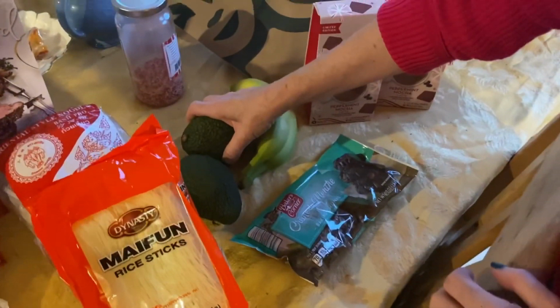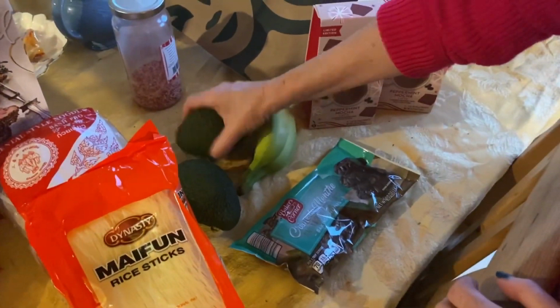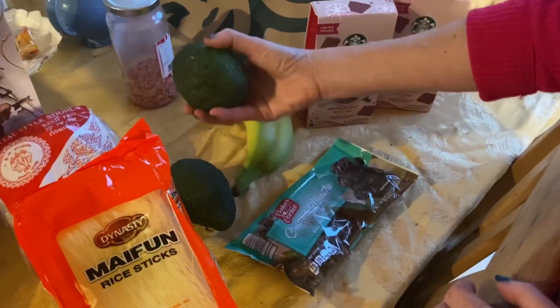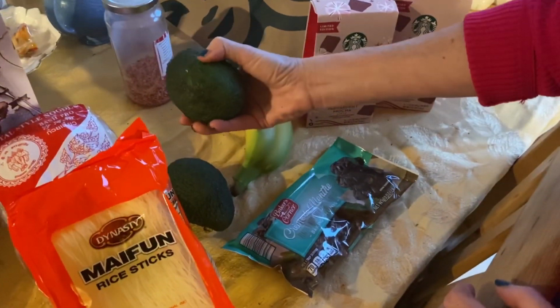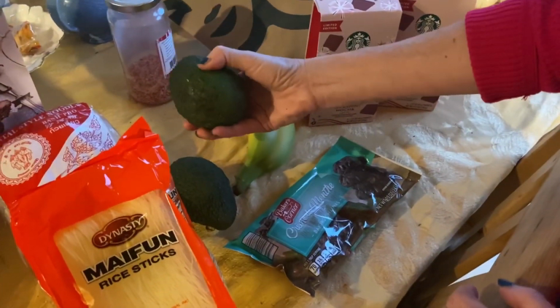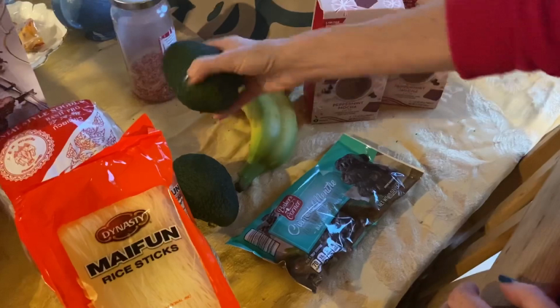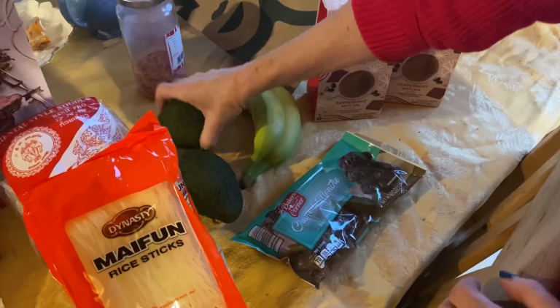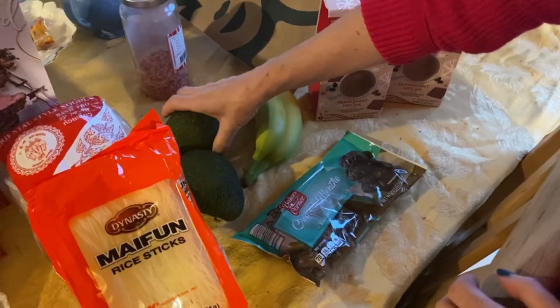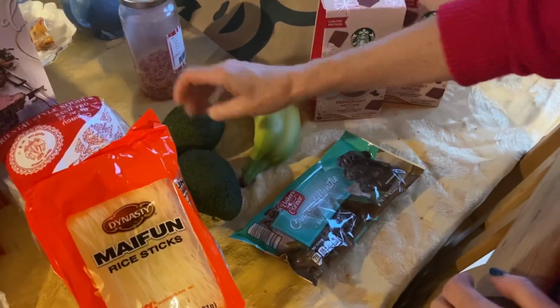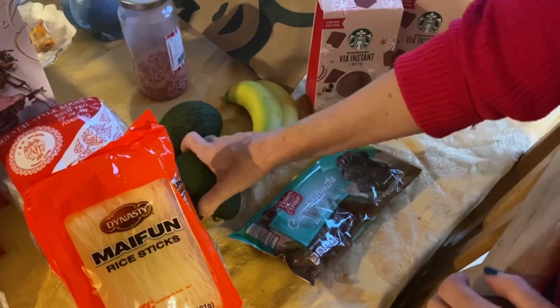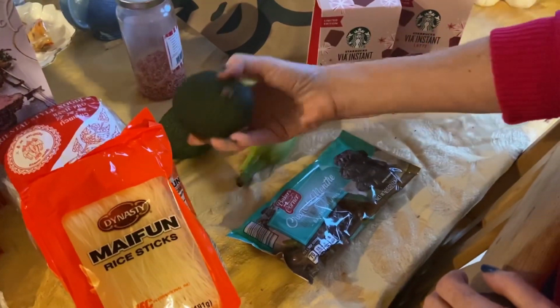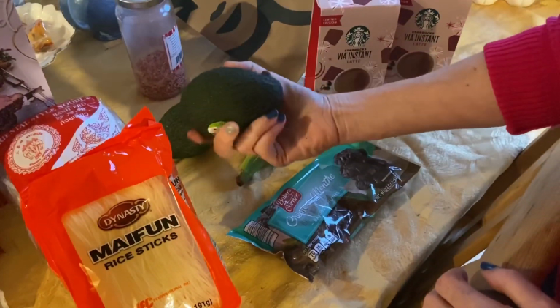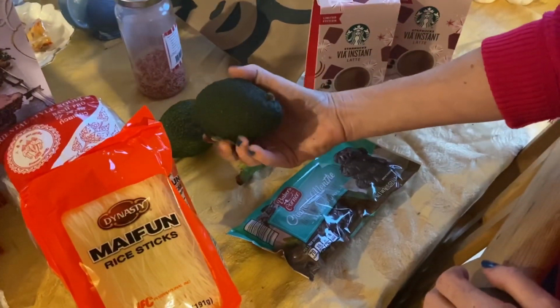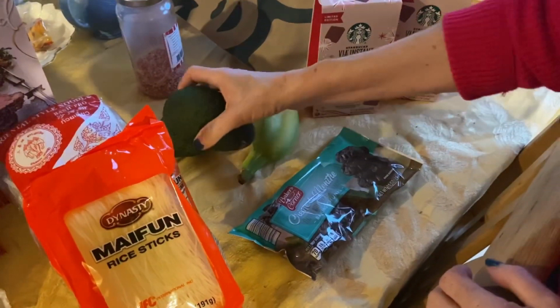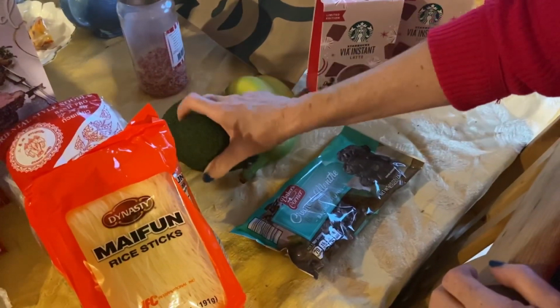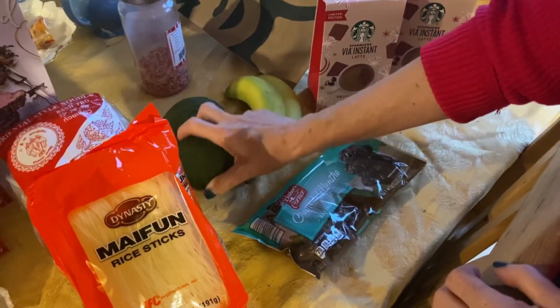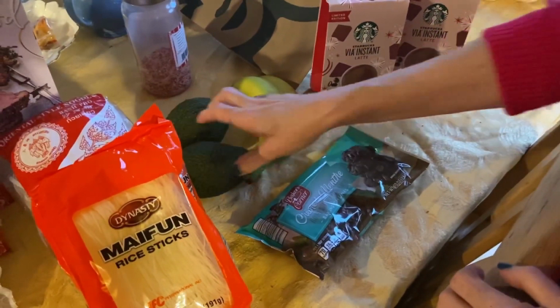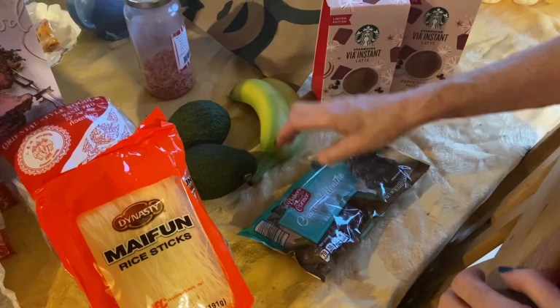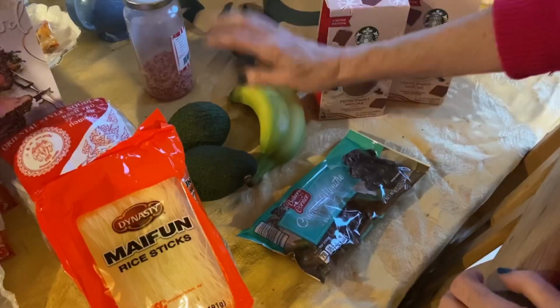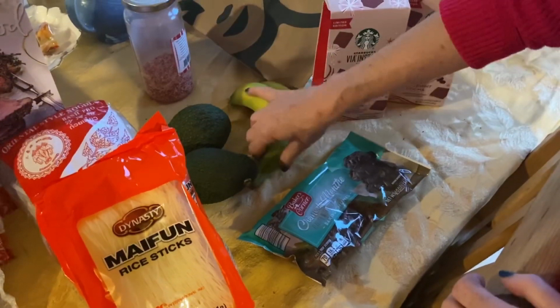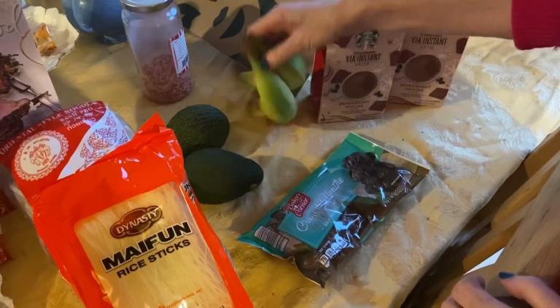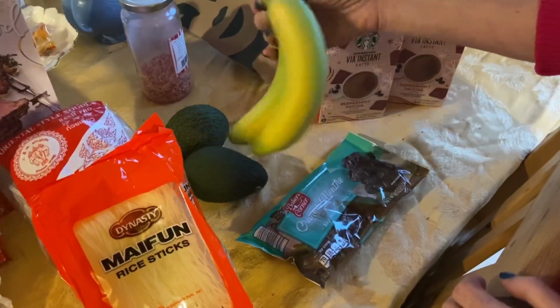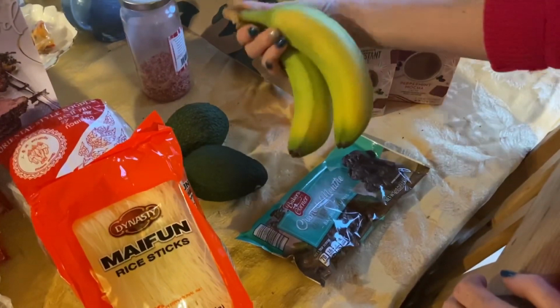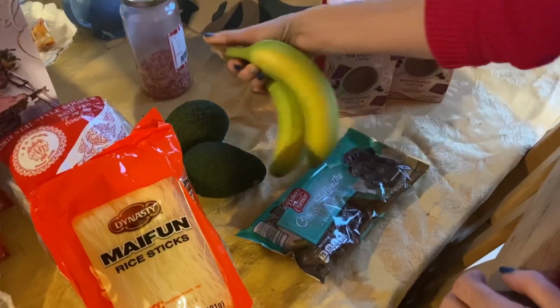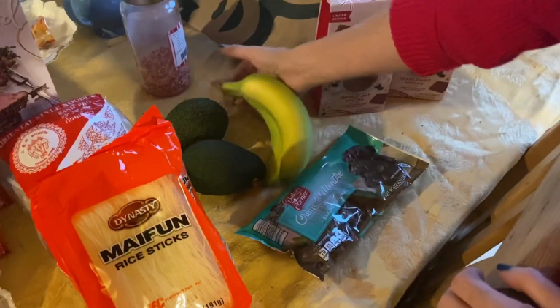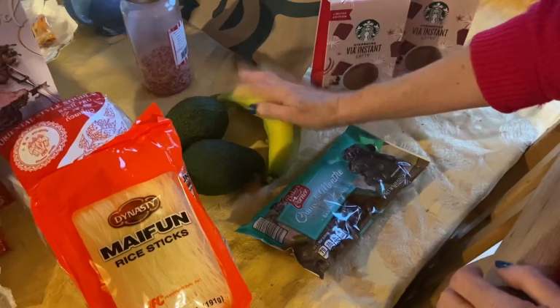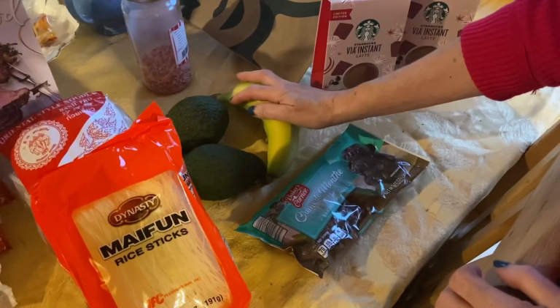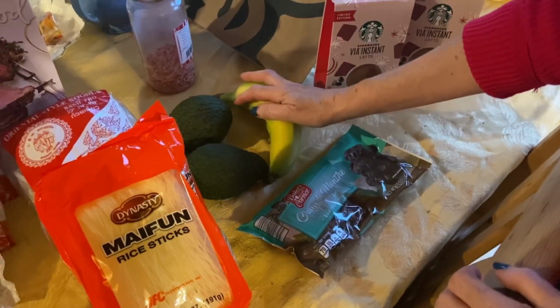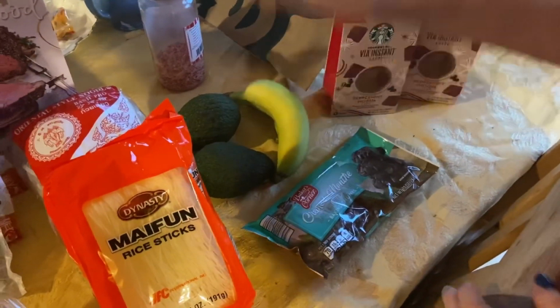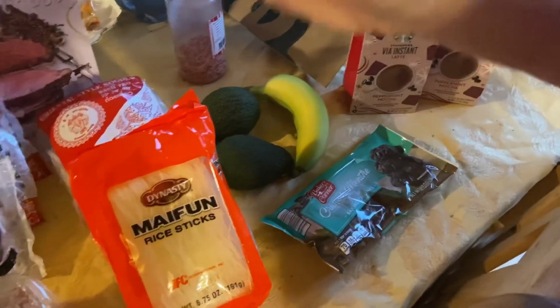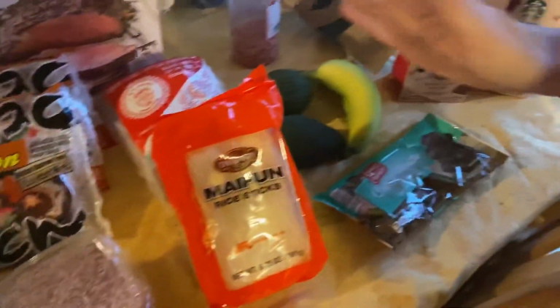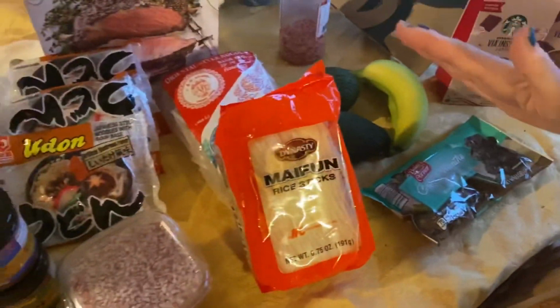I got a couple of avocados that are pretty hard, but I'm going to put them in the window for a few days and then they'll be ready for avocado toast or for tacos. And Steve wanted to get a couple of bananas. And then the Wegmans.